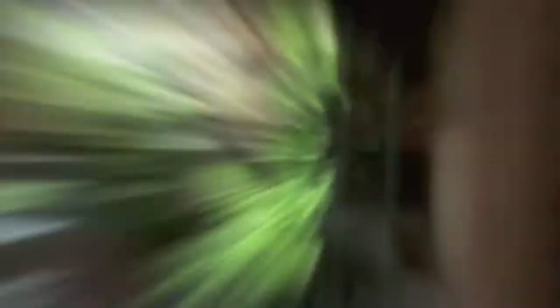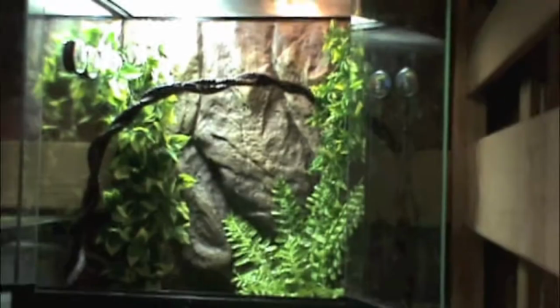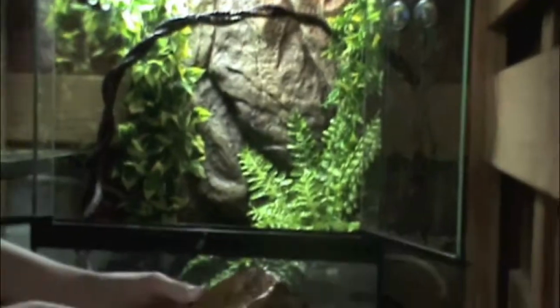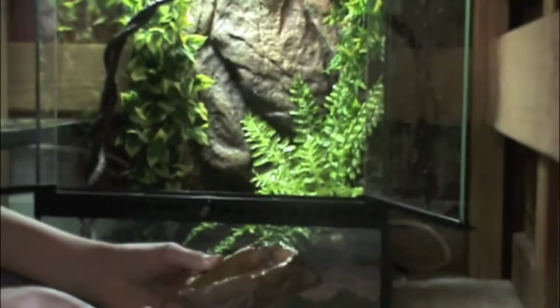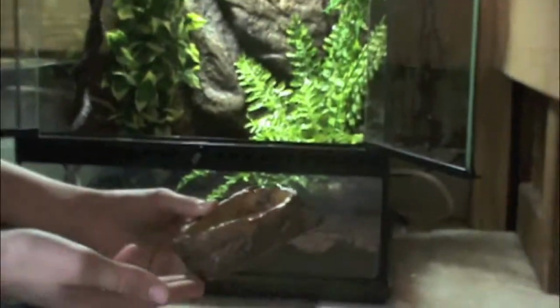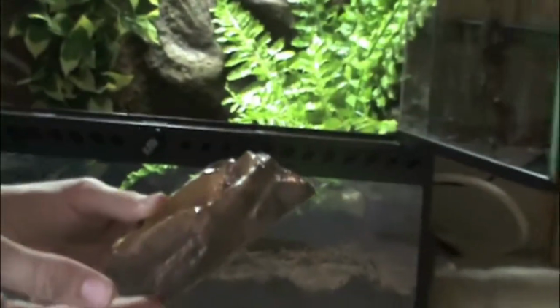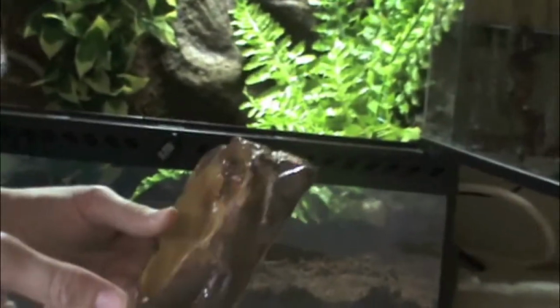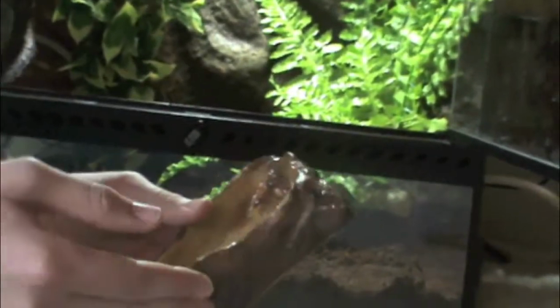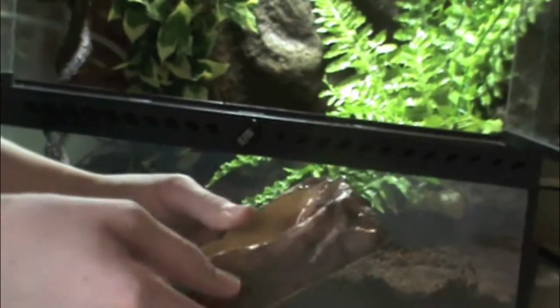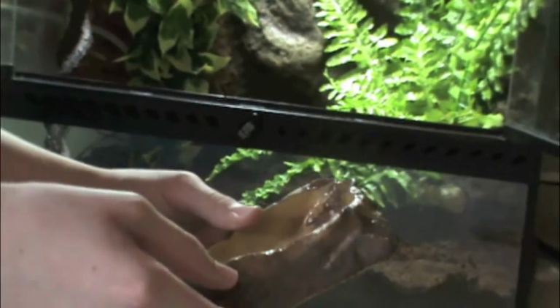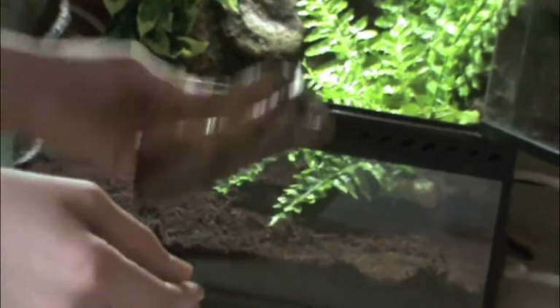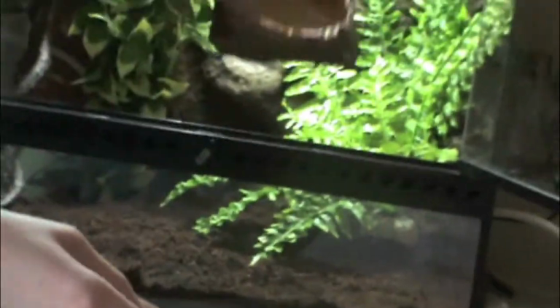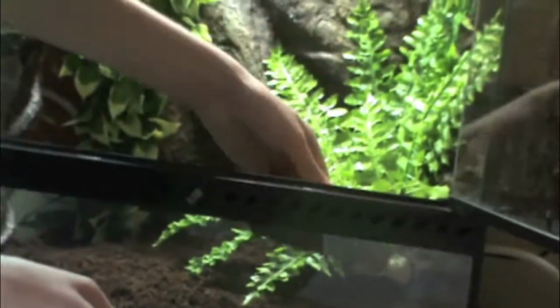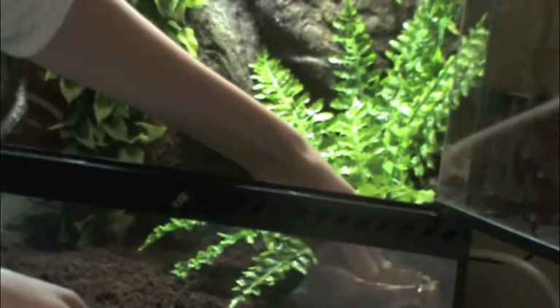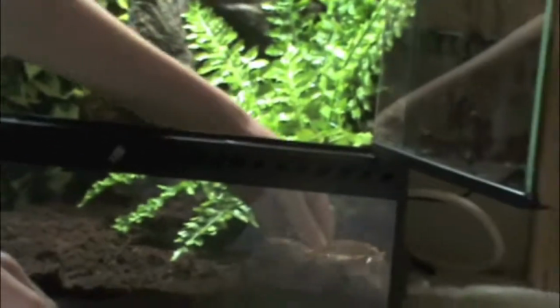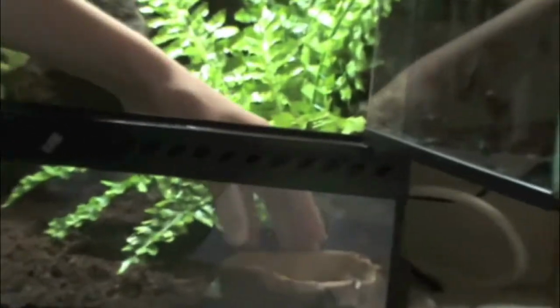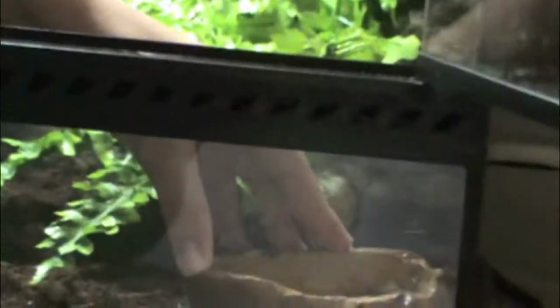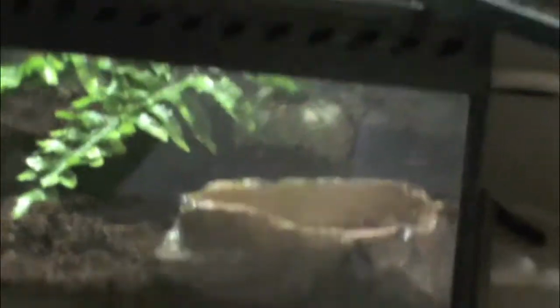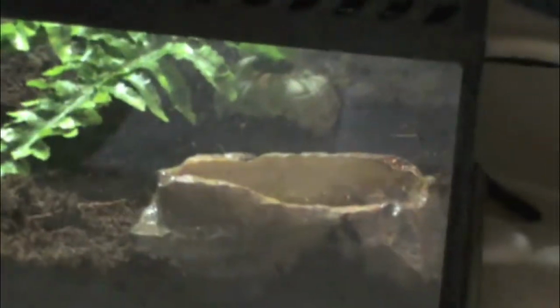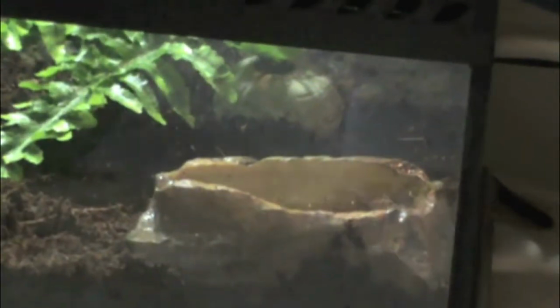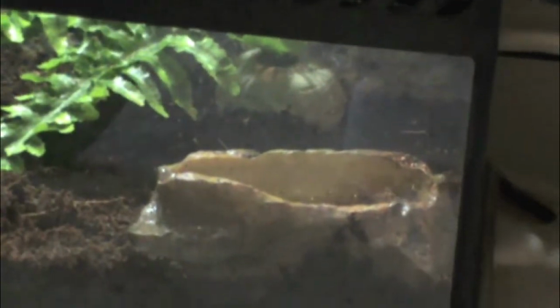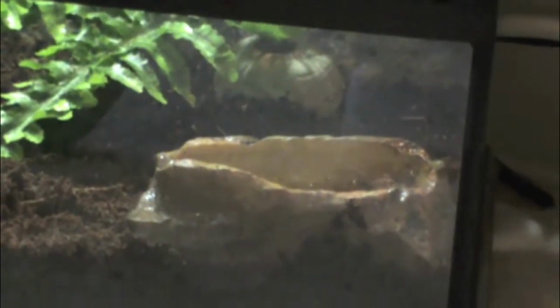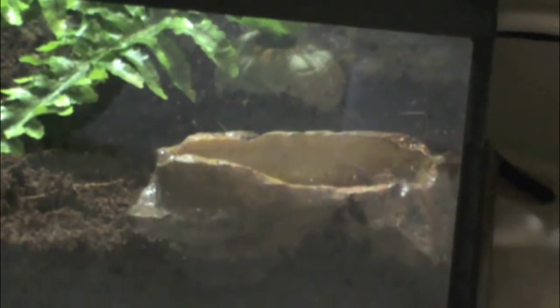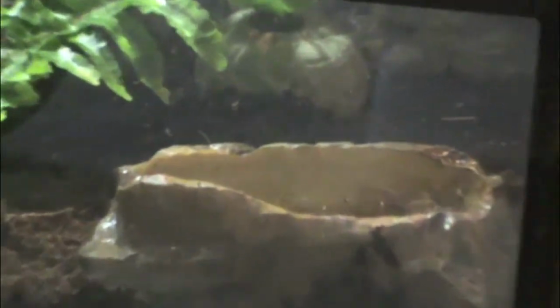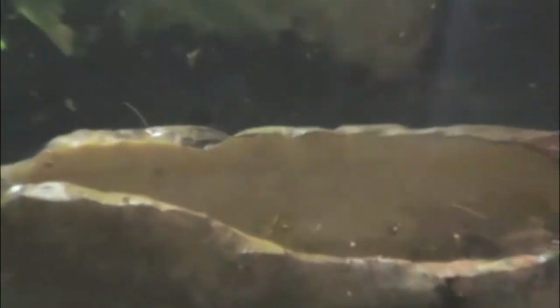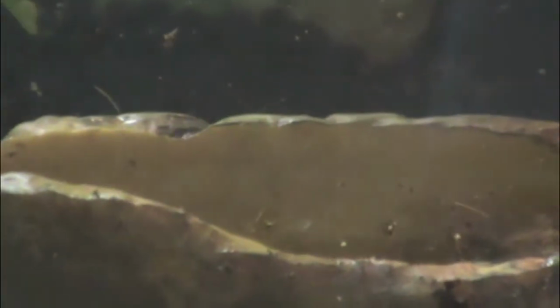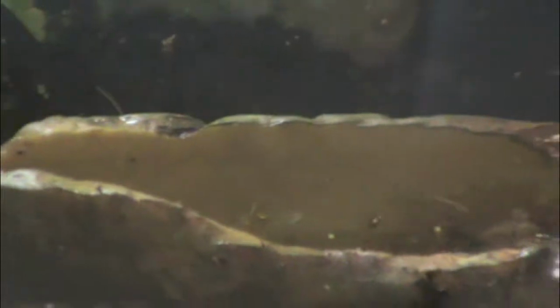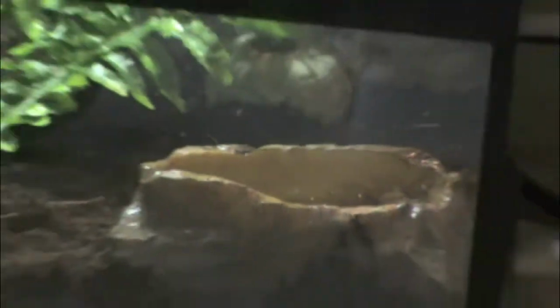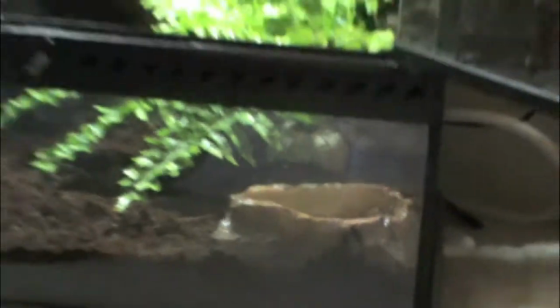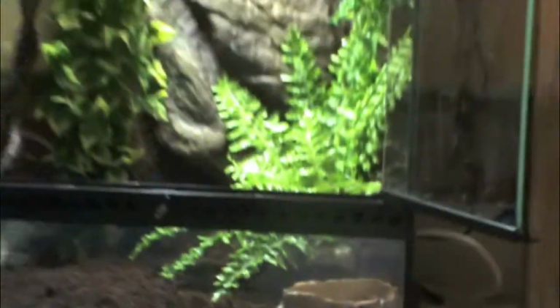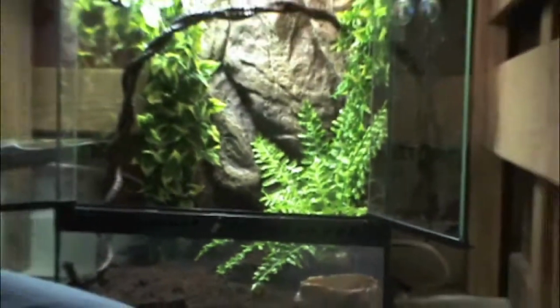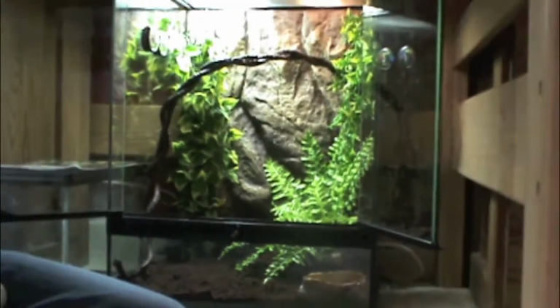Now we have the water dish. This is the Exoterra water dish. You always want to have one of these so that your tree frog can get a drink. Now they don't get drinks like other animals — they actually absorb water through their skin.